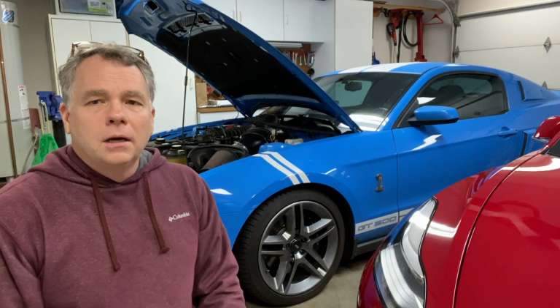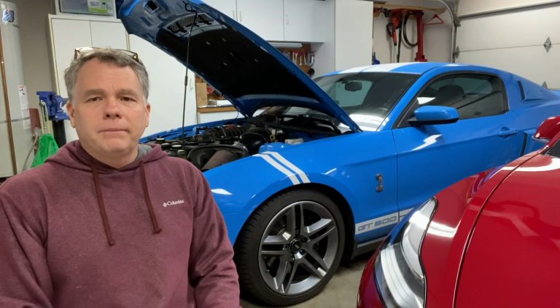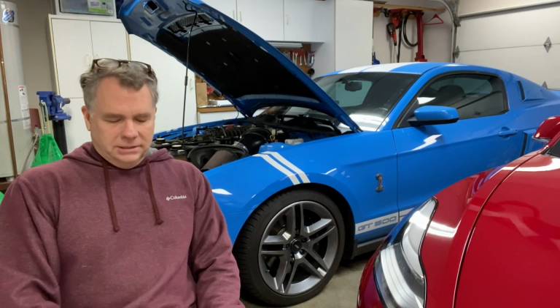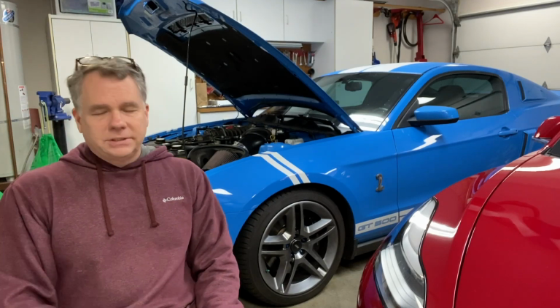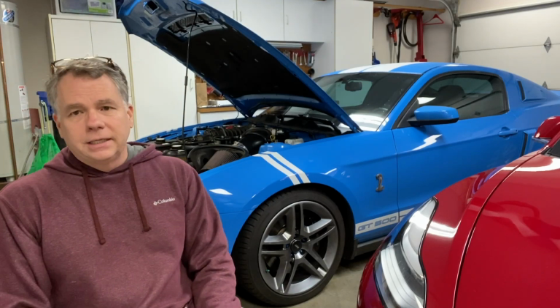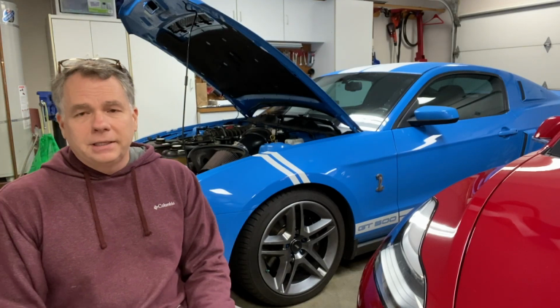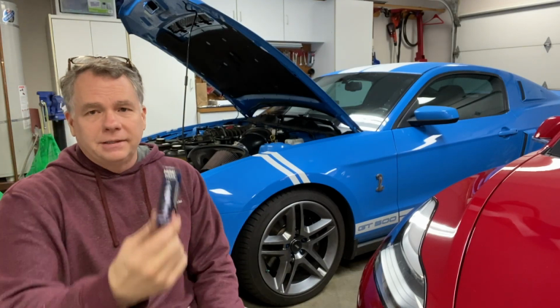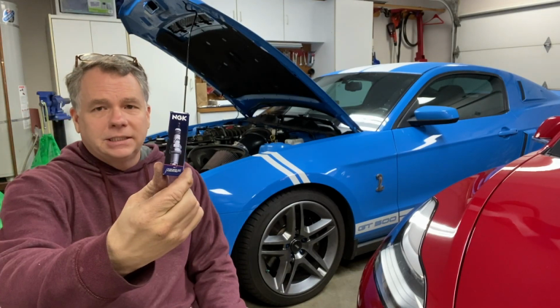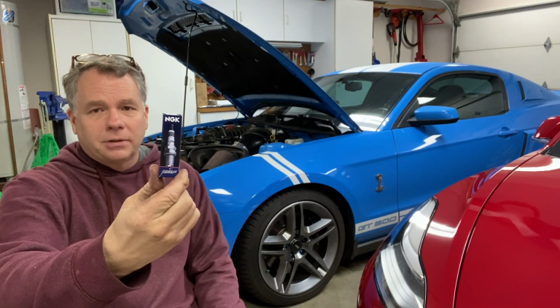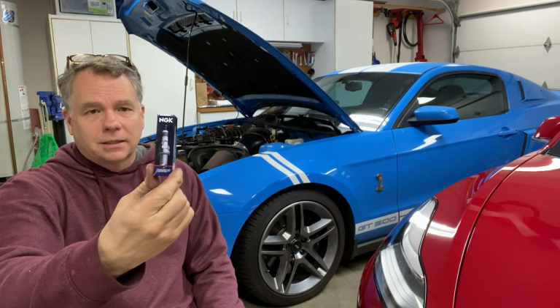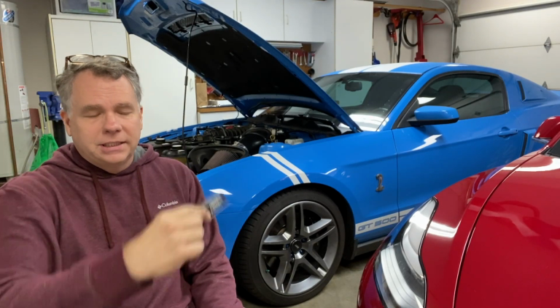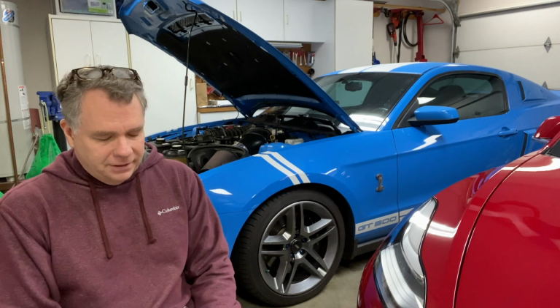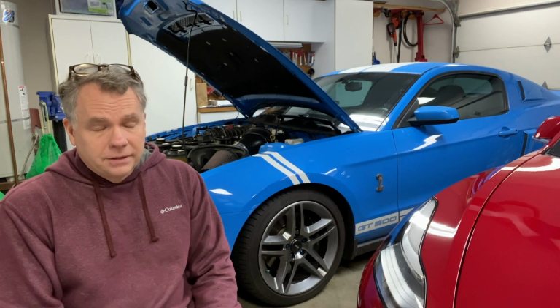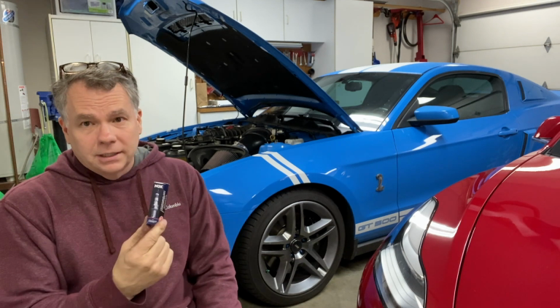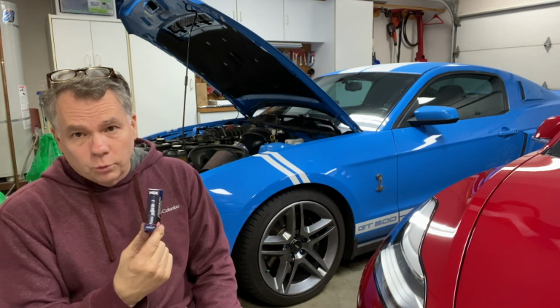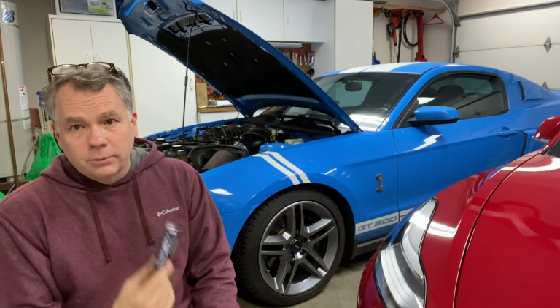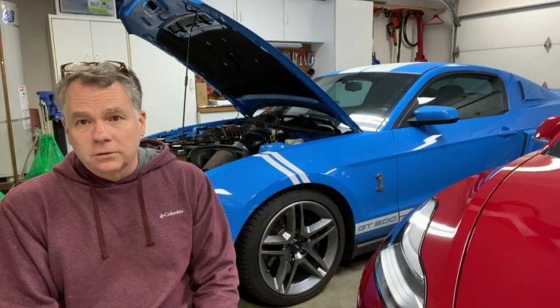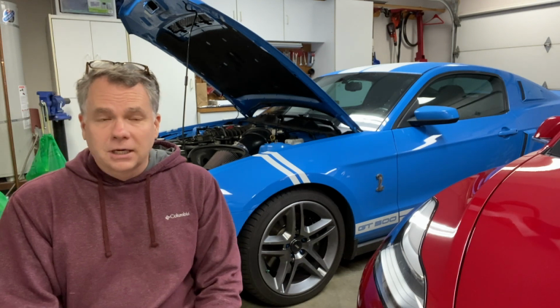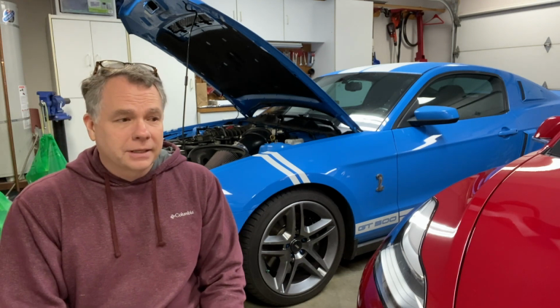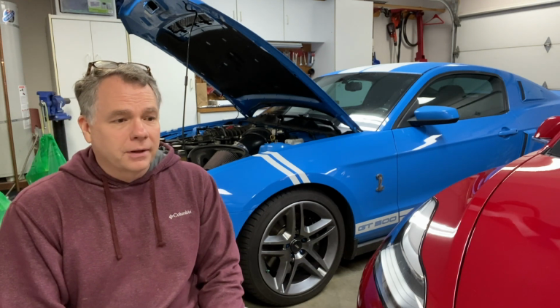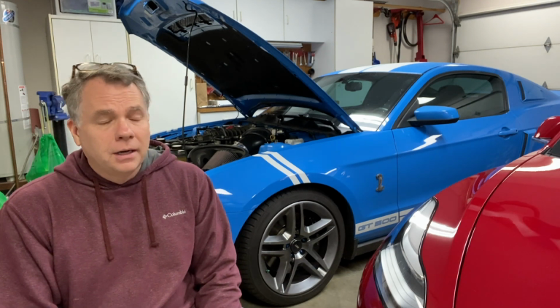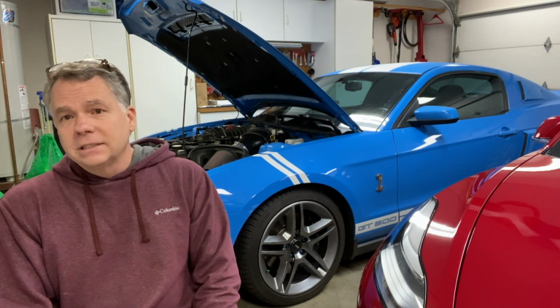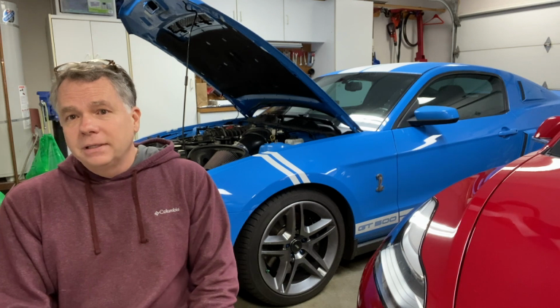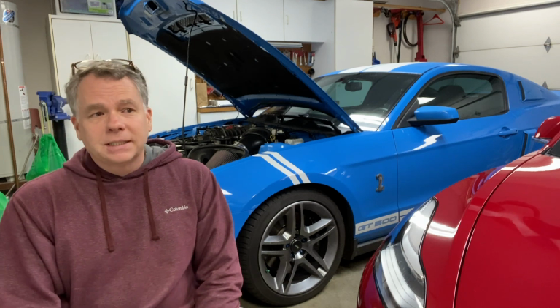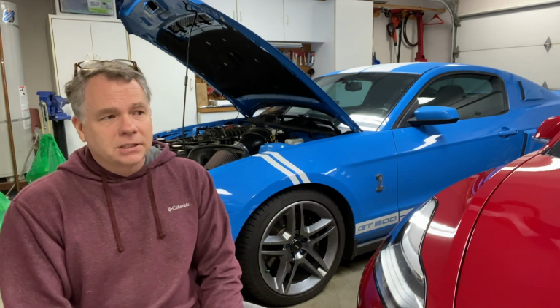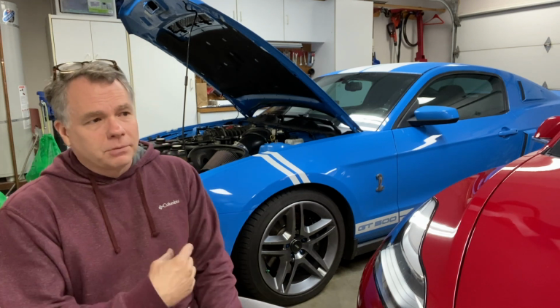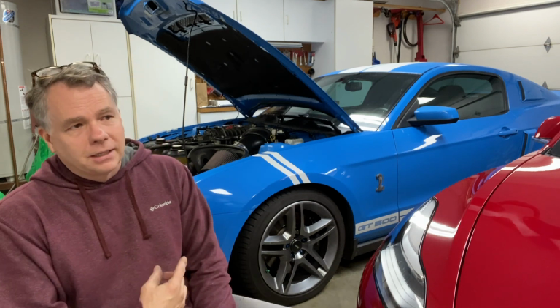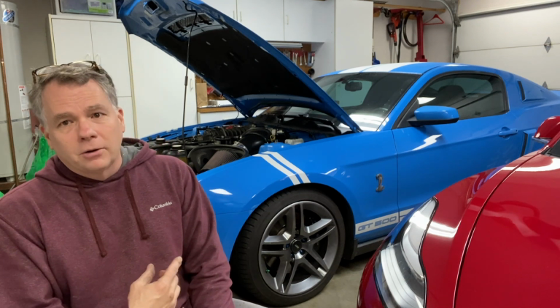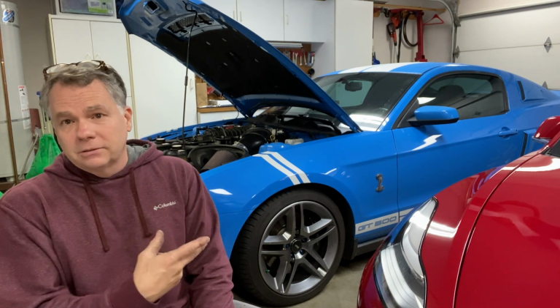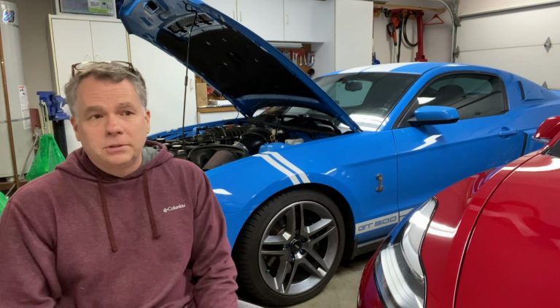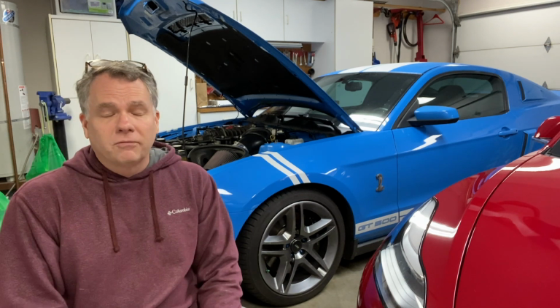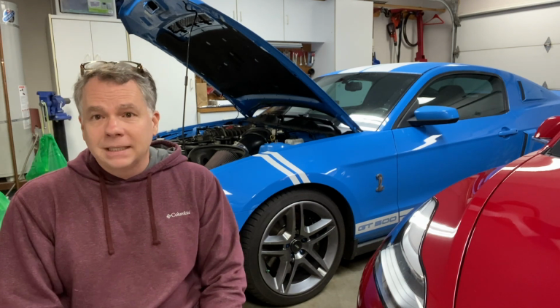Welcome back to Matt's Automotive Channel. Today I'm going to be installing these NGK plugs onto the GT500. These plugs are one heat range colder than the stock plug that came on the car. The reason I'm doing this is because I put a smaller pulley onto the blower, which increased my boost about 4 psi.